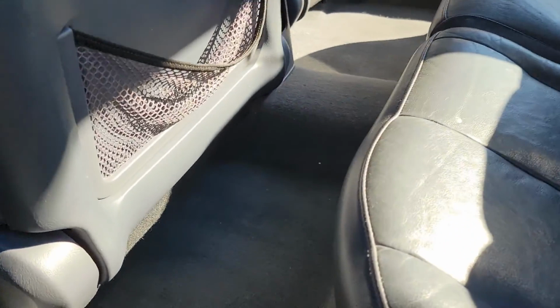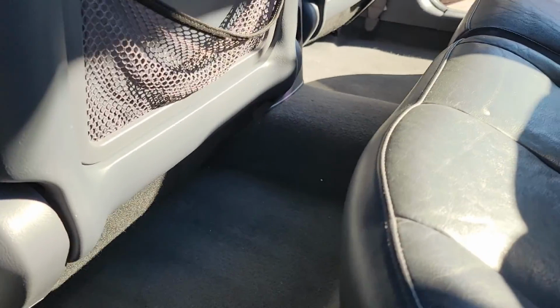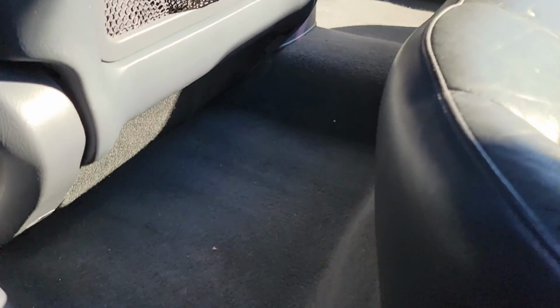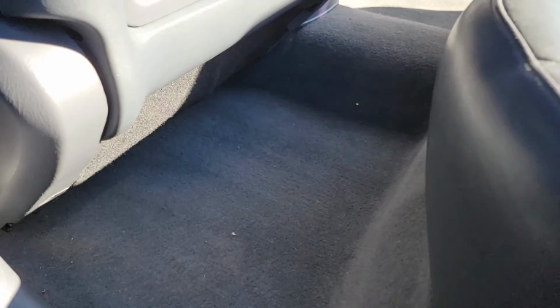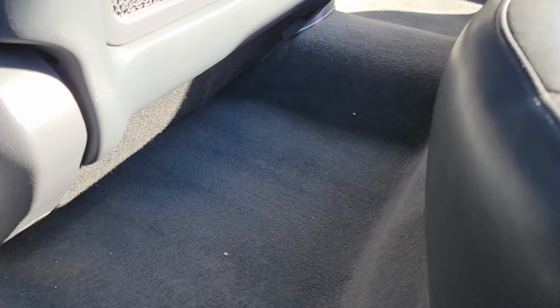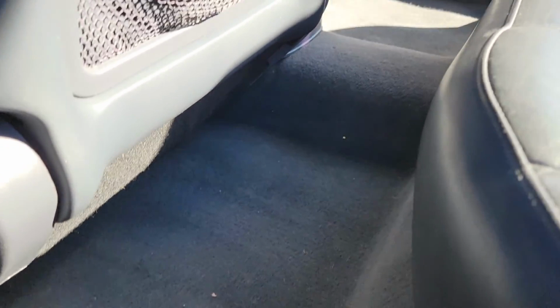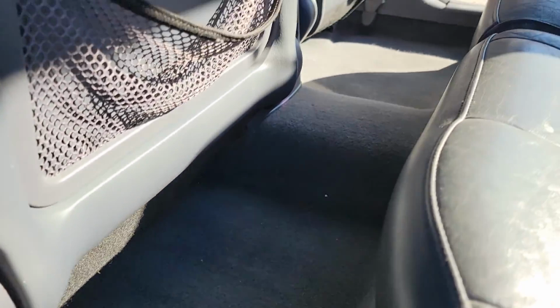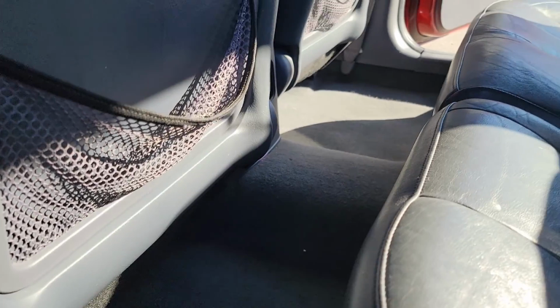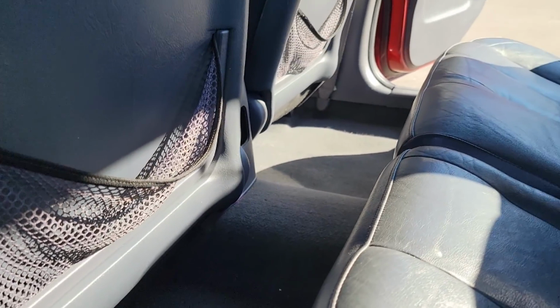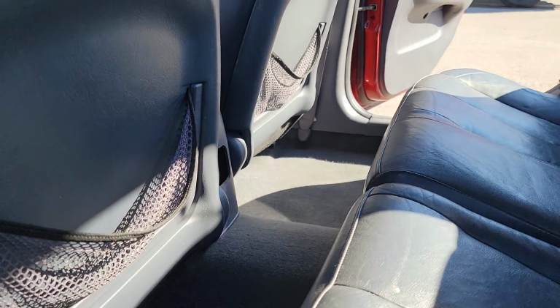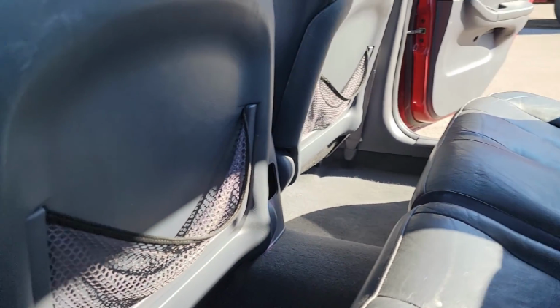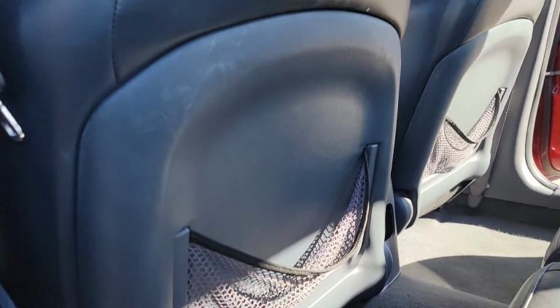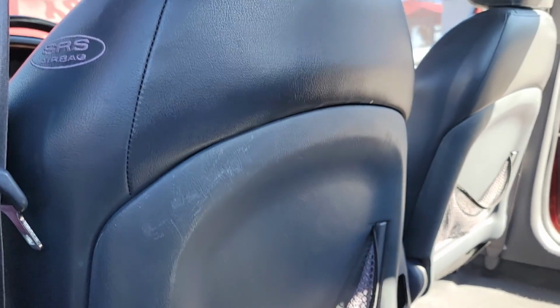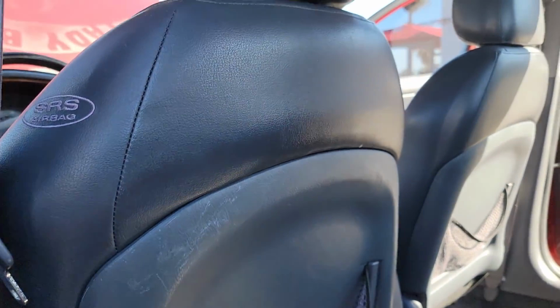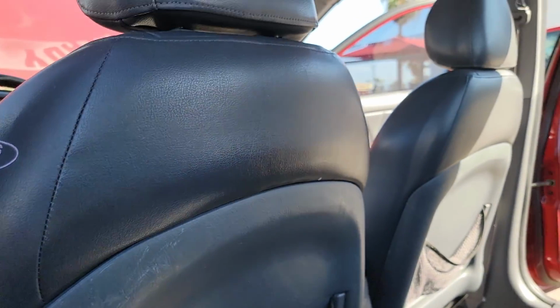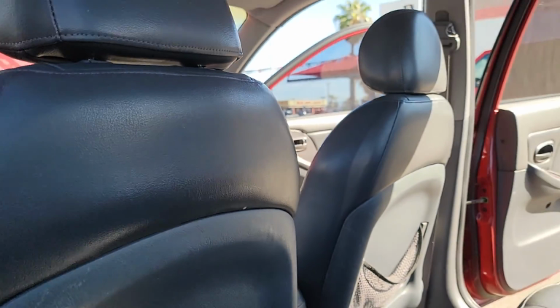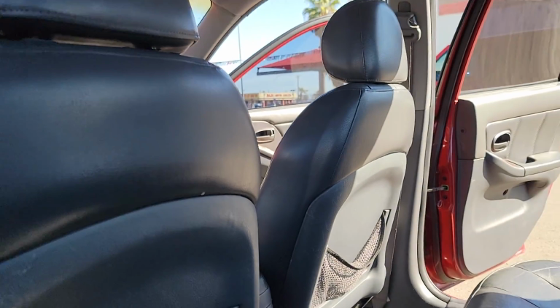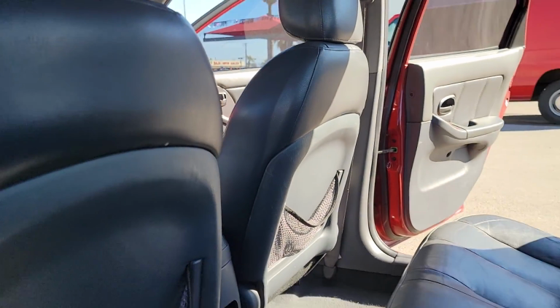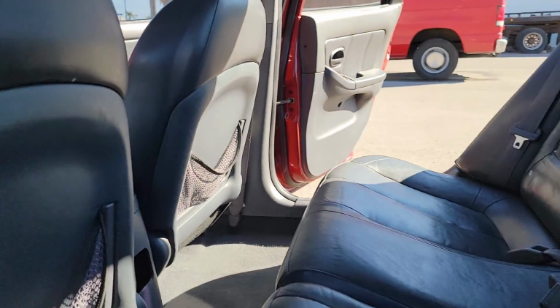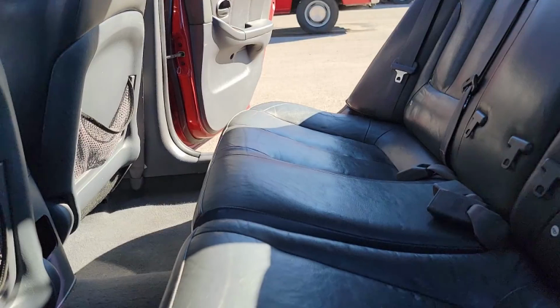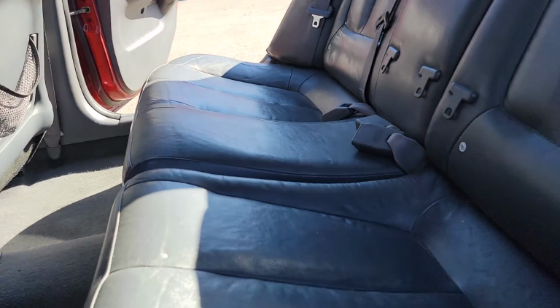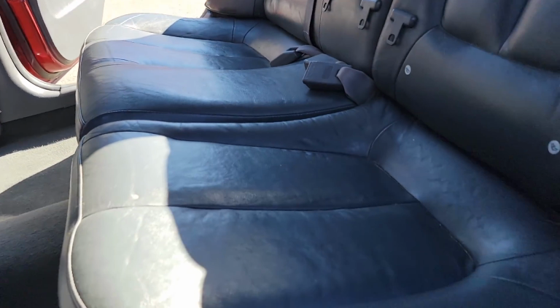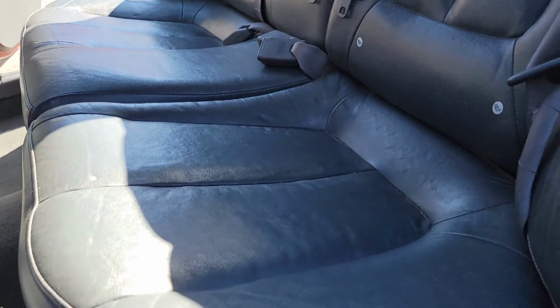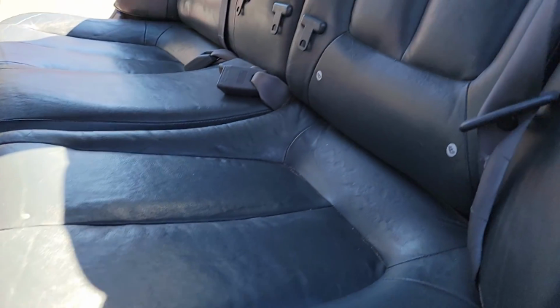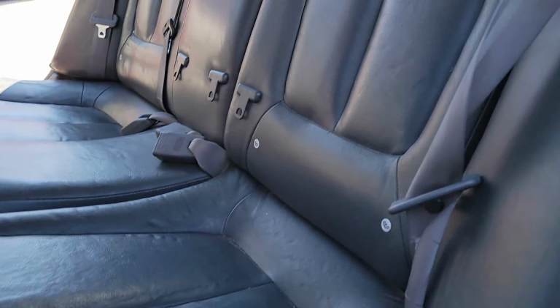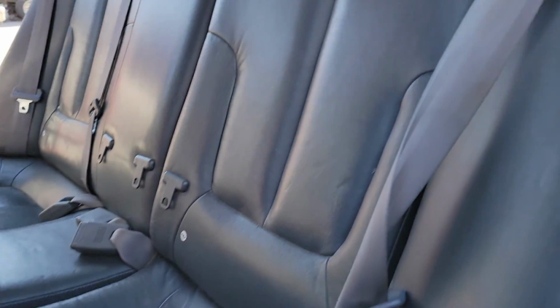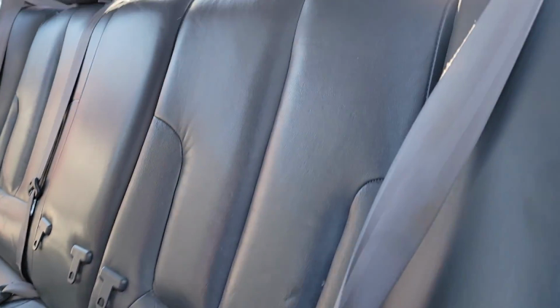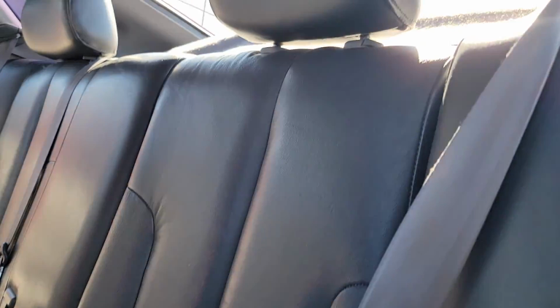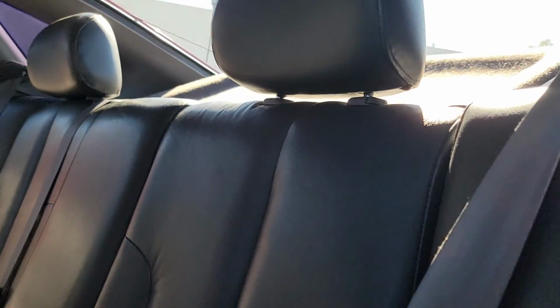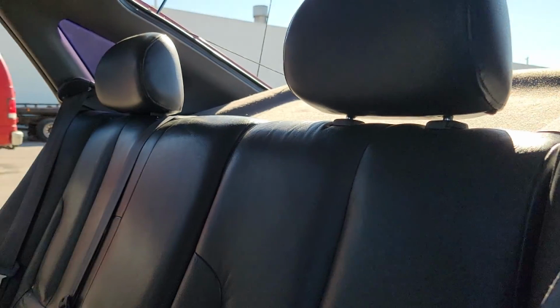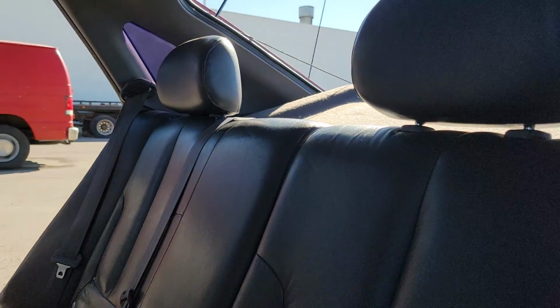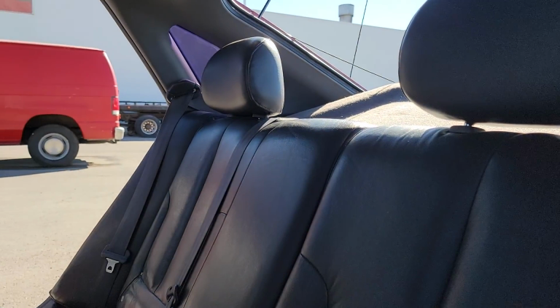Carpets look nice, very clean. Back seats look good too. Rear seat — I don't see any tears or rips anywhere. It's good.